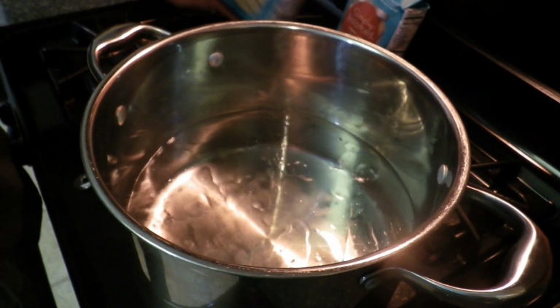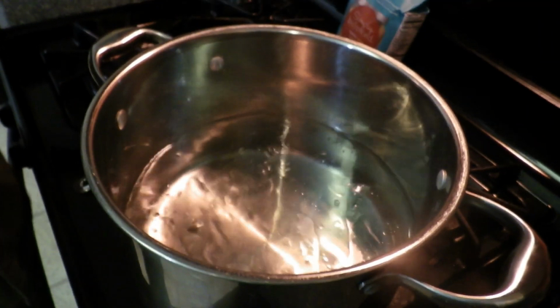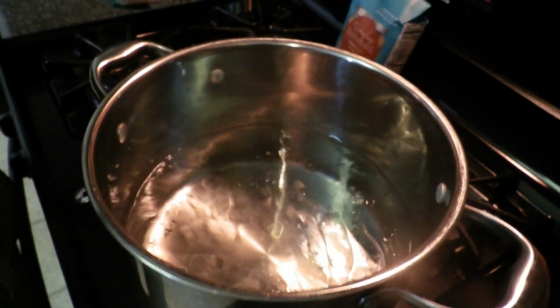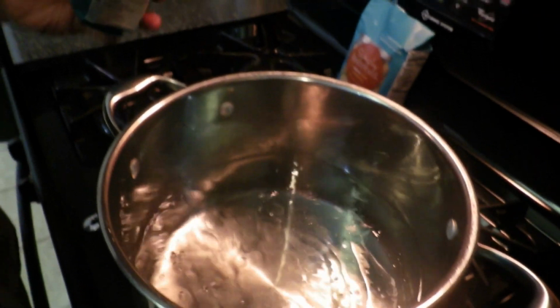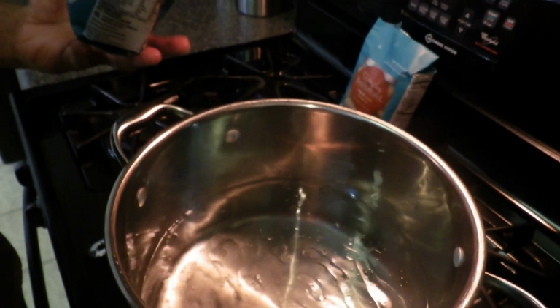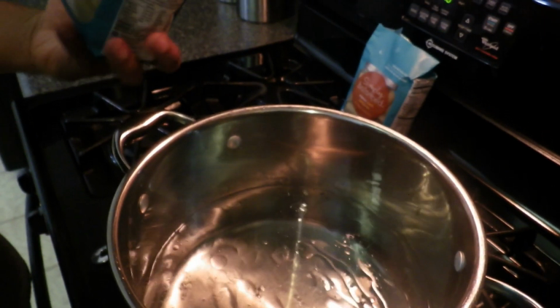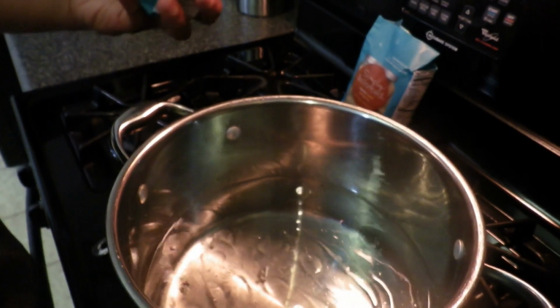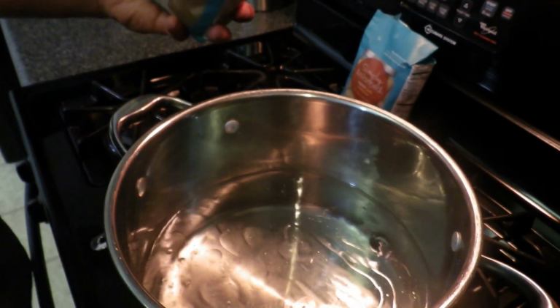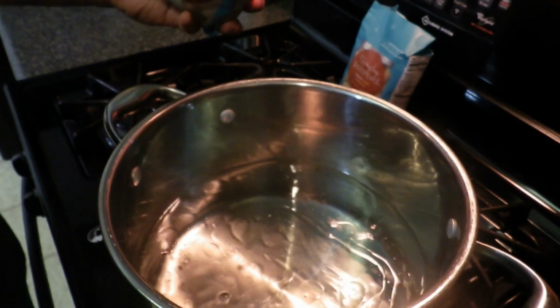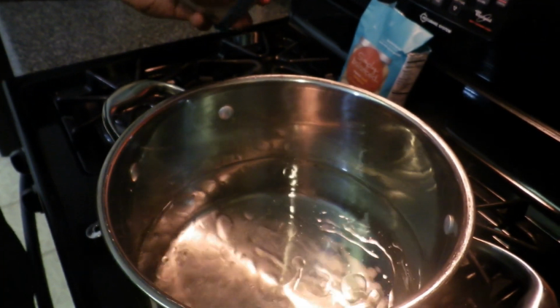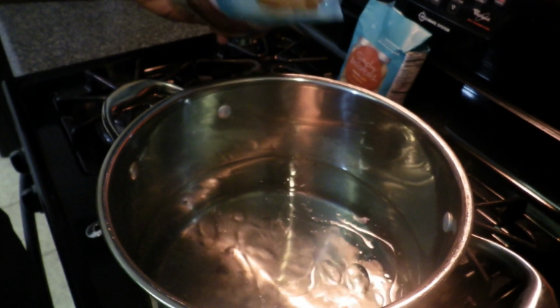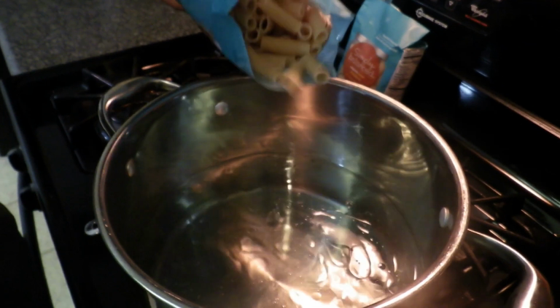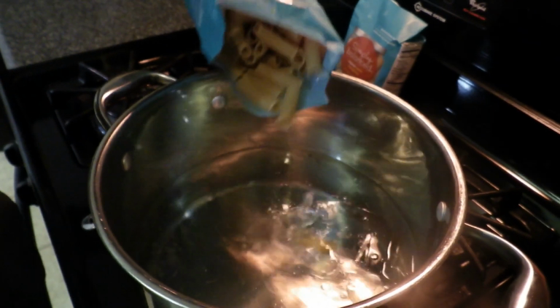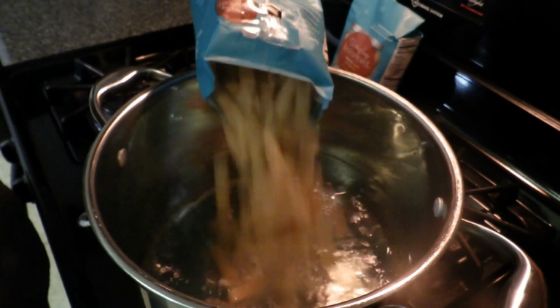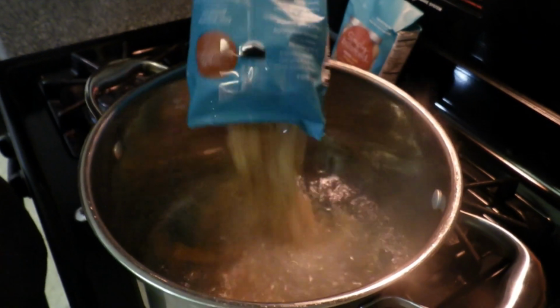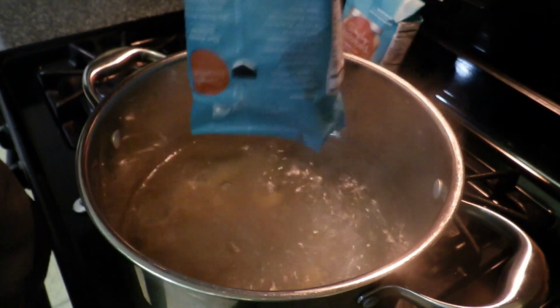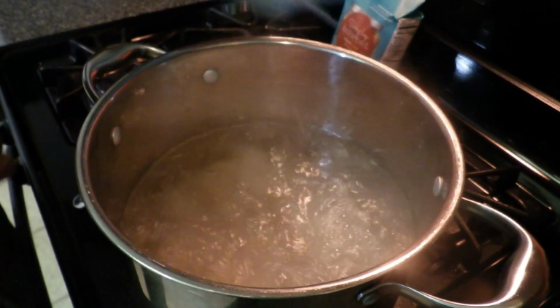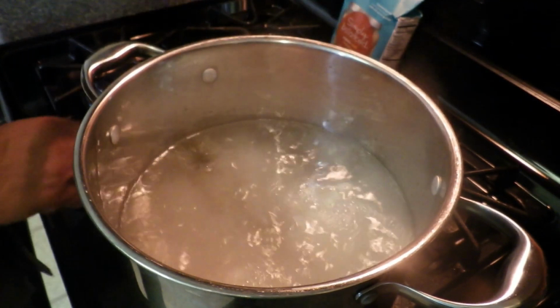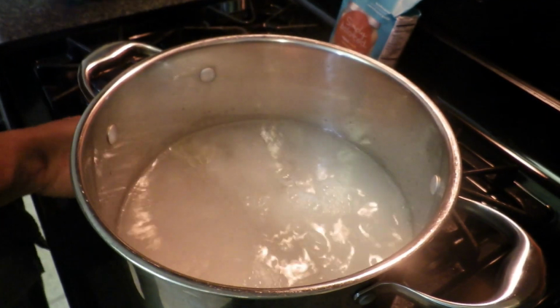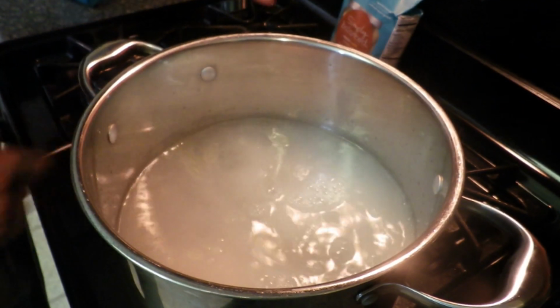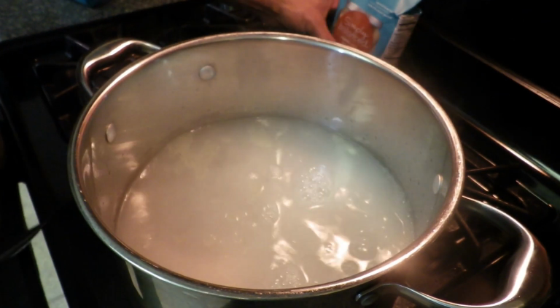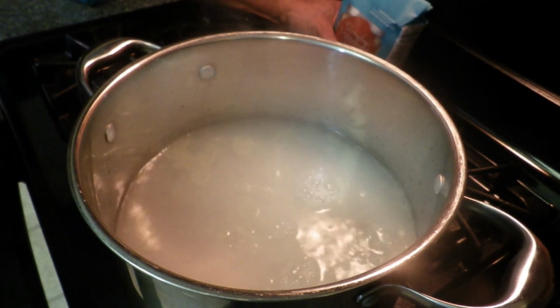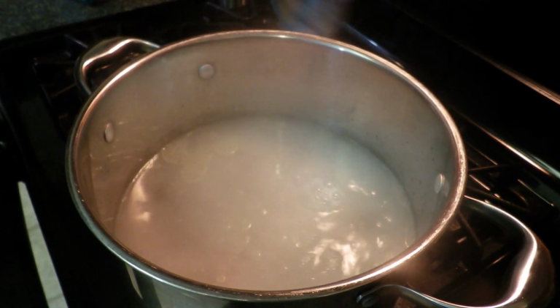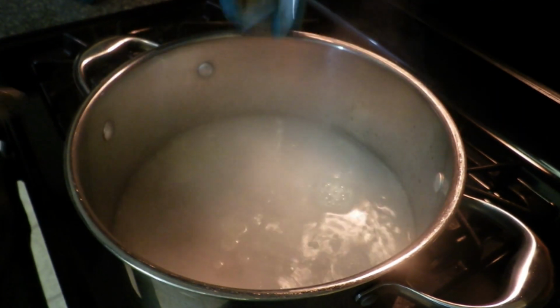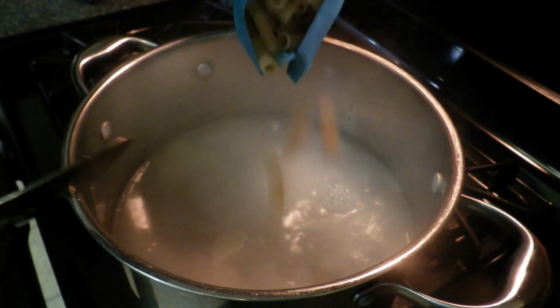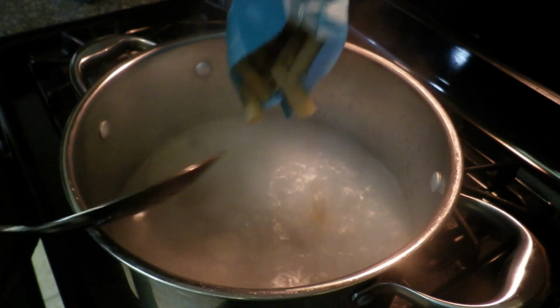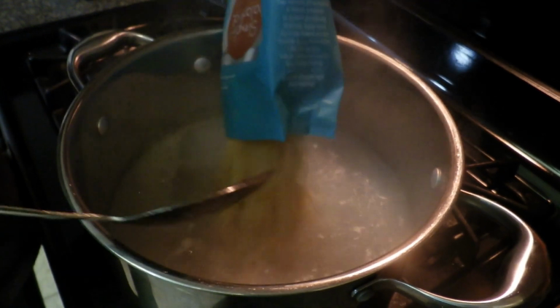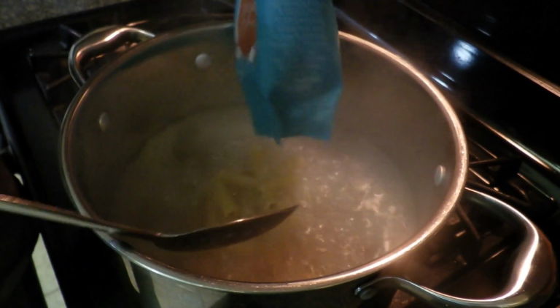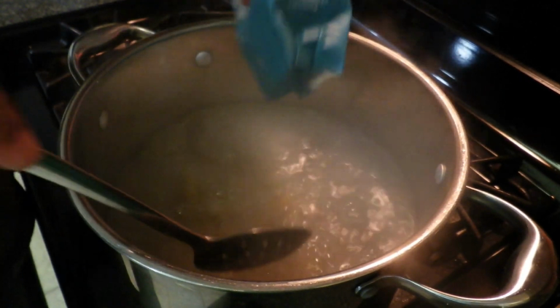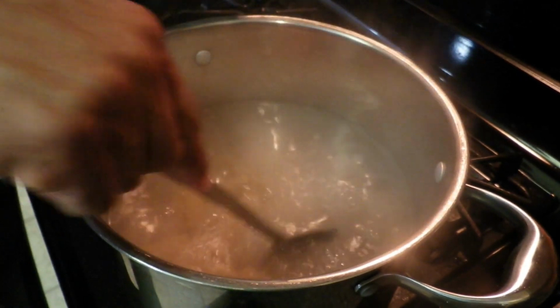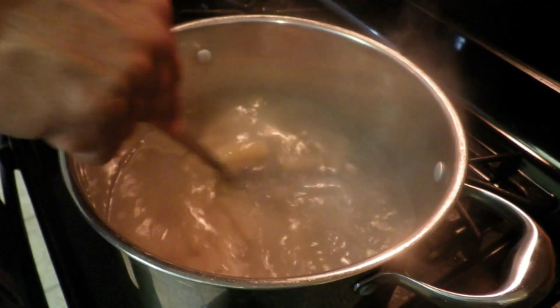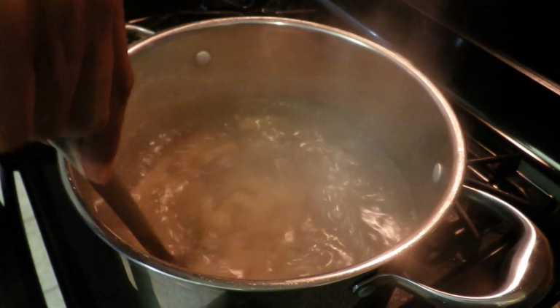Now we're going to cook the pasta that I got from Target with grapeseed oil and sea salt. We're going to cook it for about 10 minutes until it's tender.